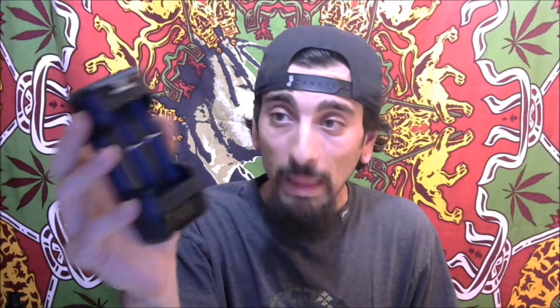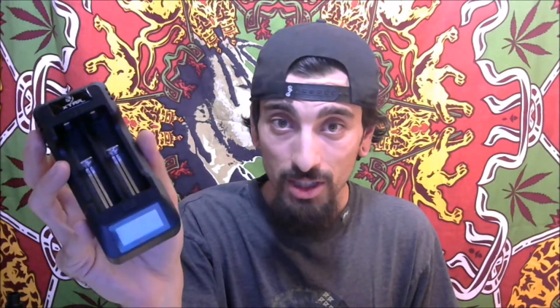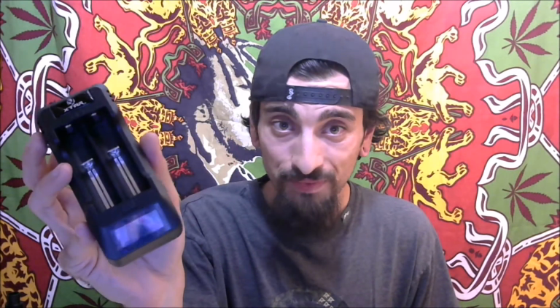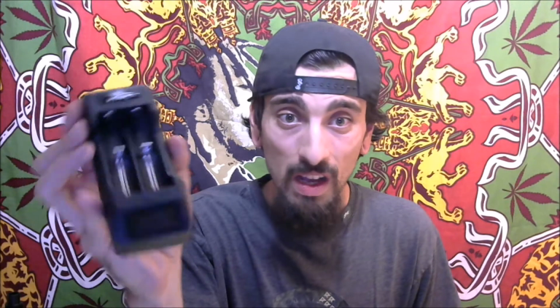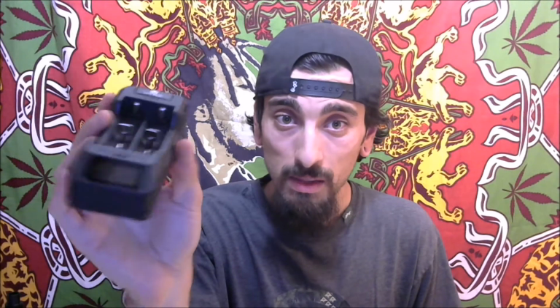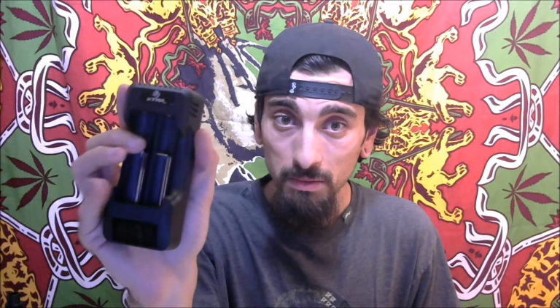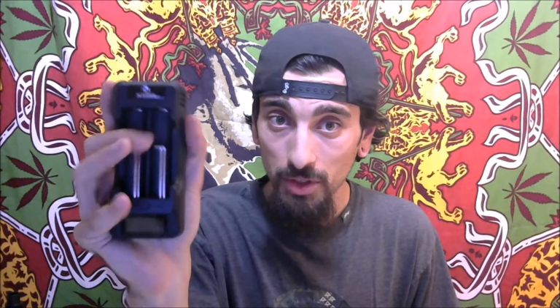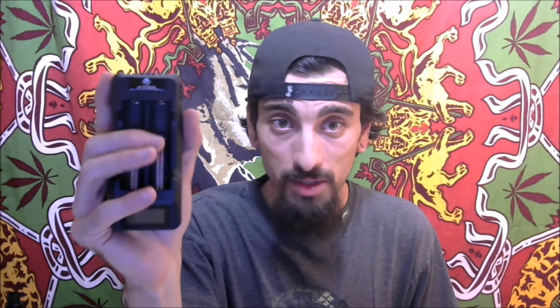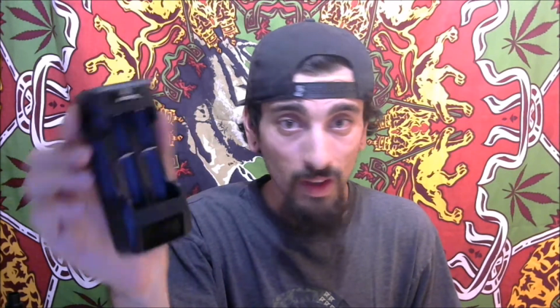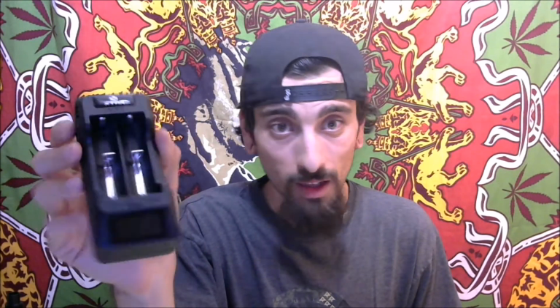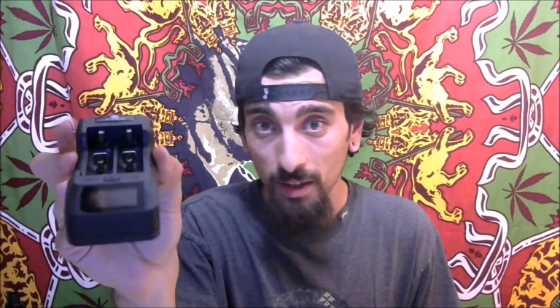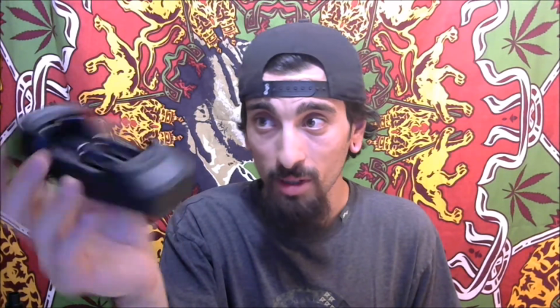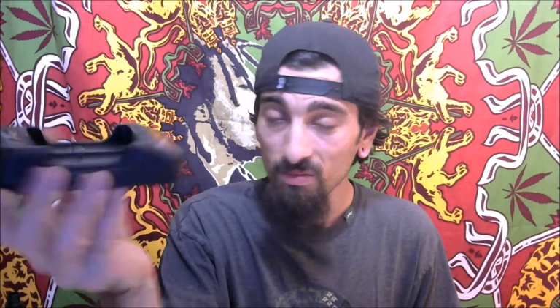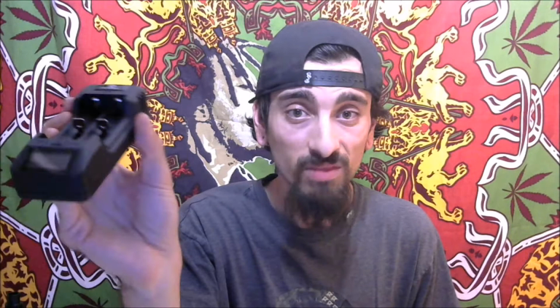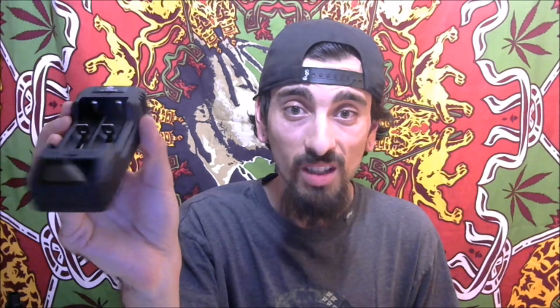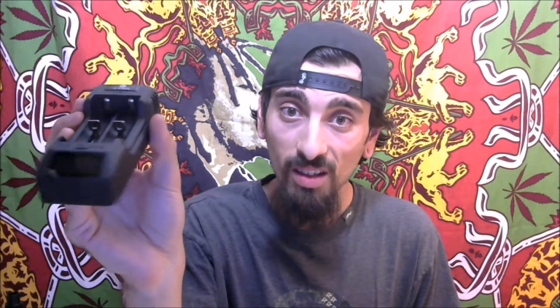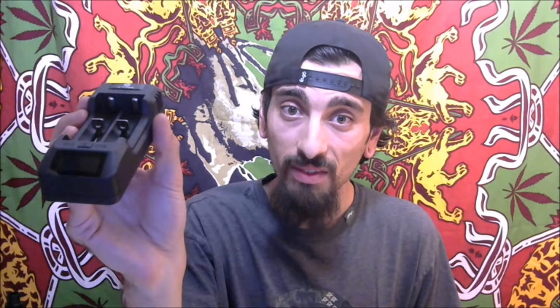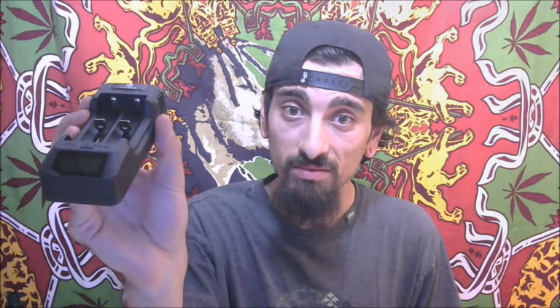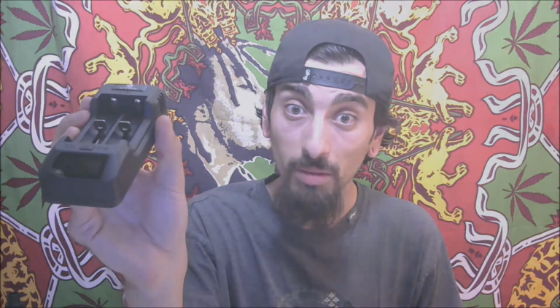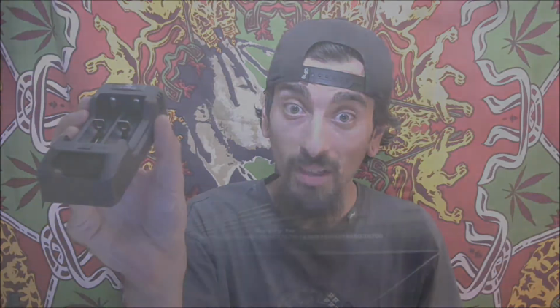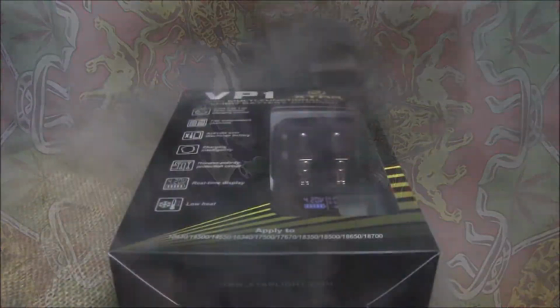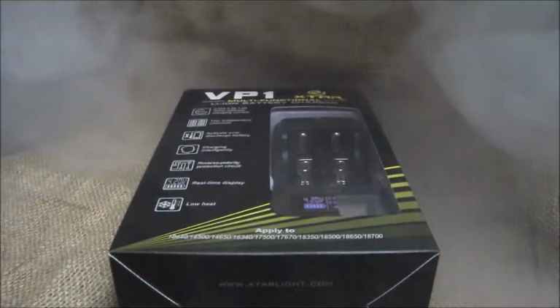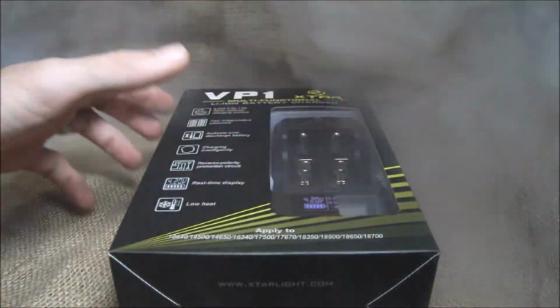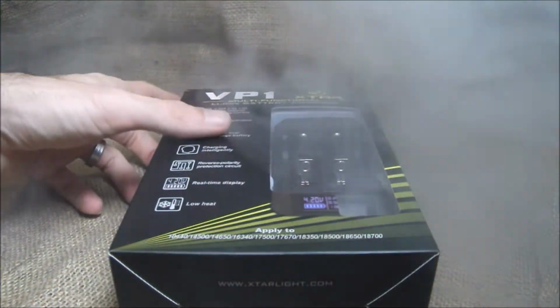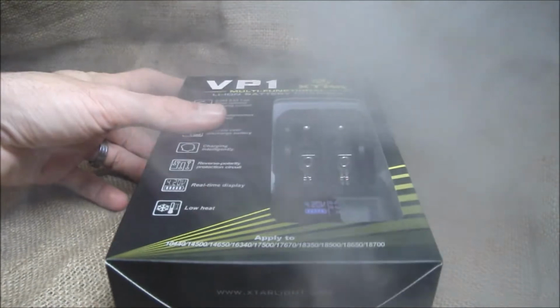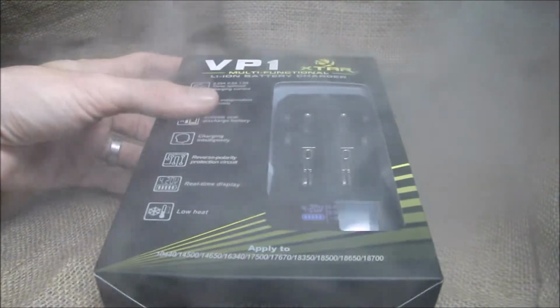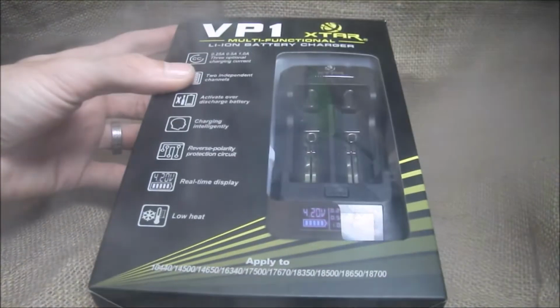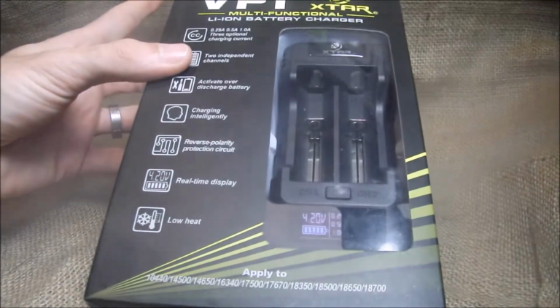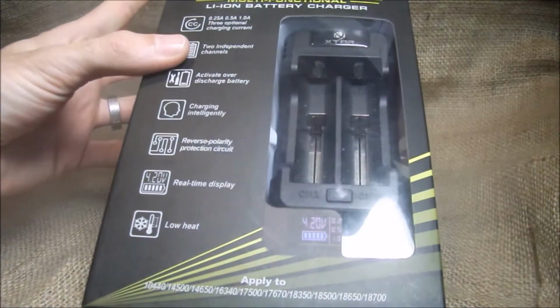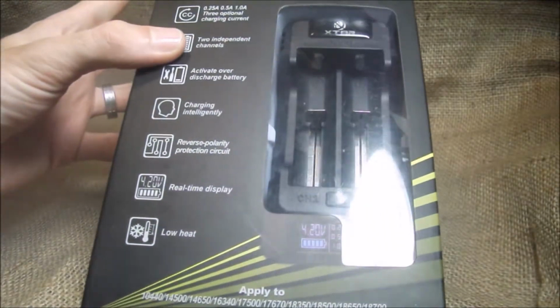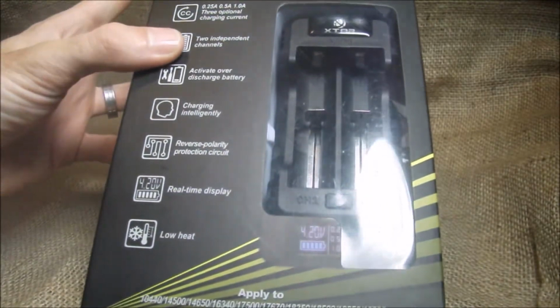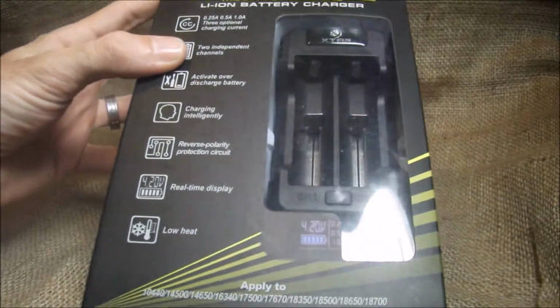It's a great charger. Two bays. Not a lot I can tell you up here, so let's dive down and see what we get in the box. I picked this guy up off of Amazon for $29.95.